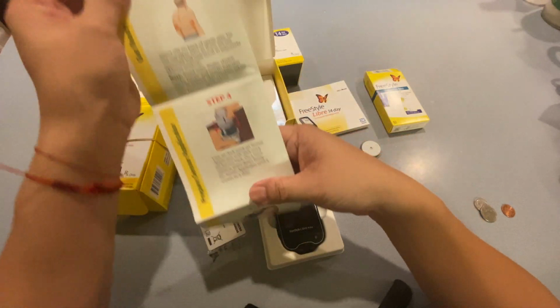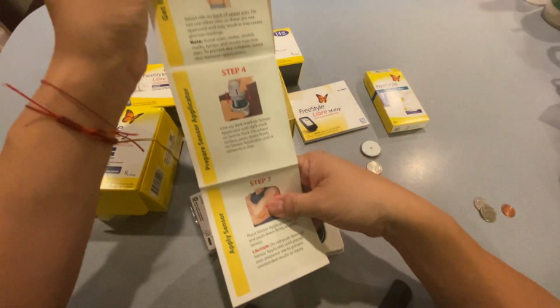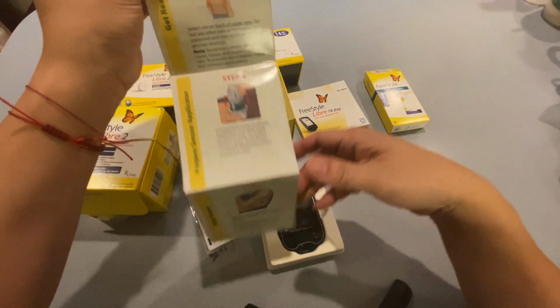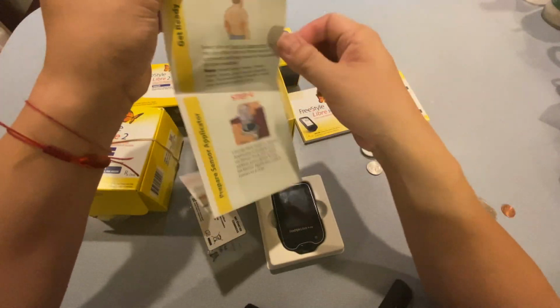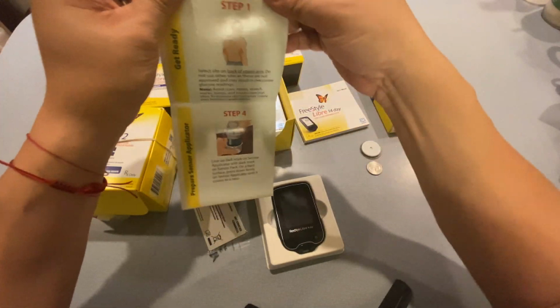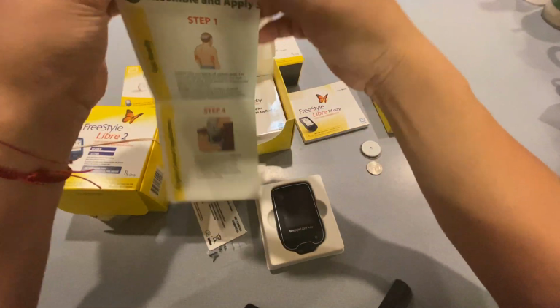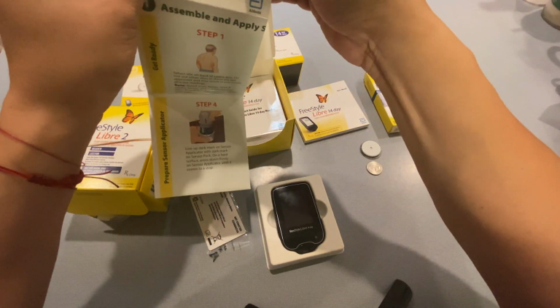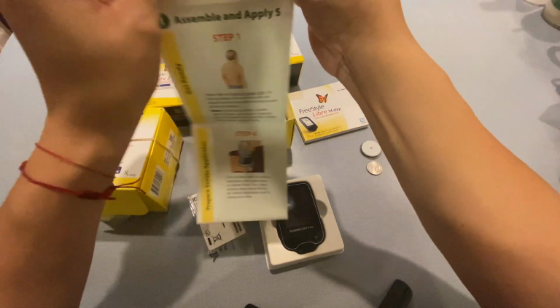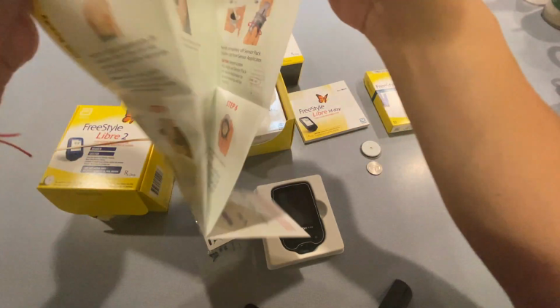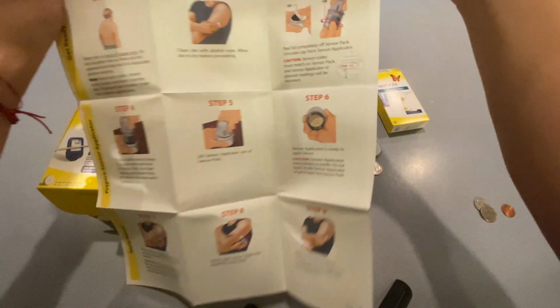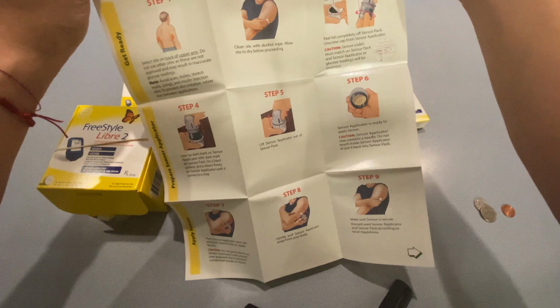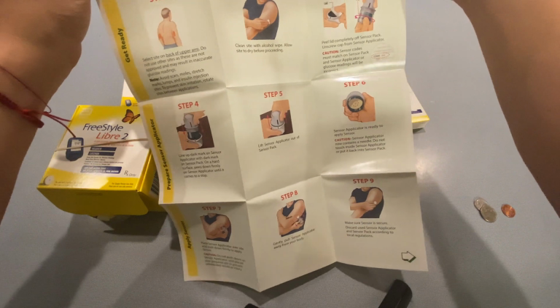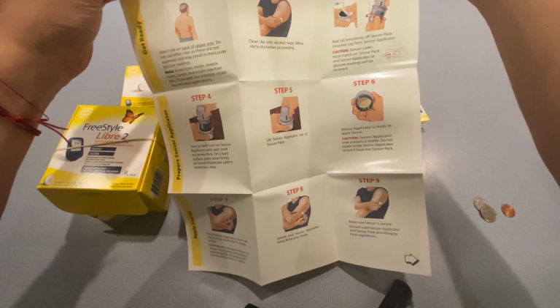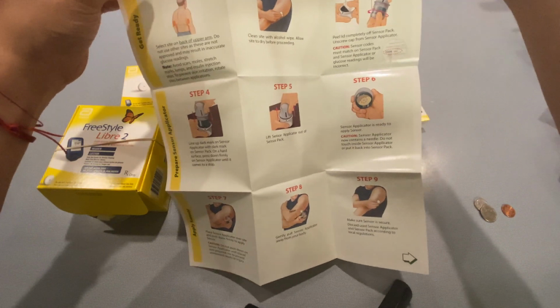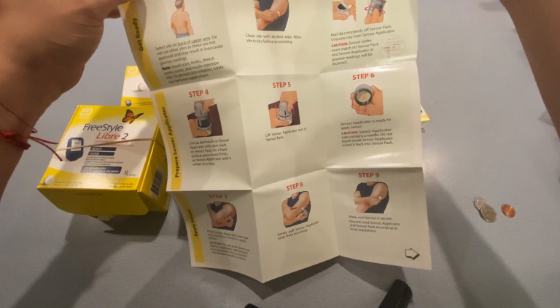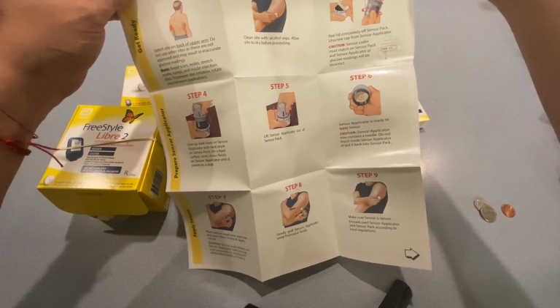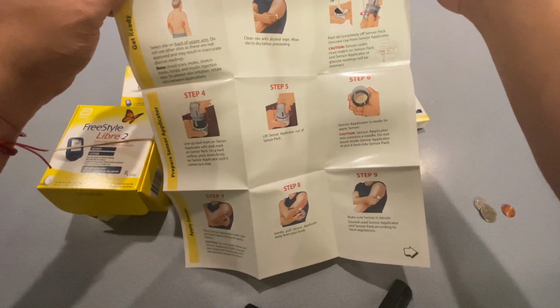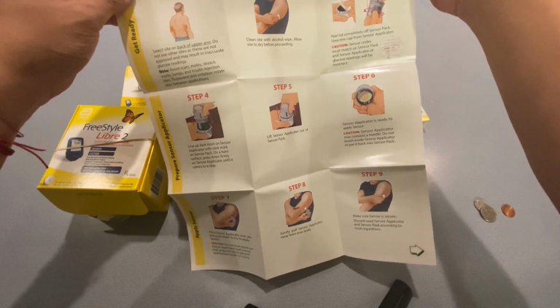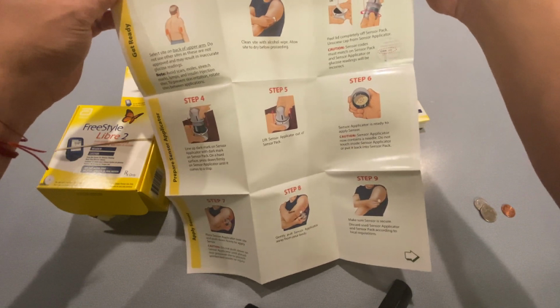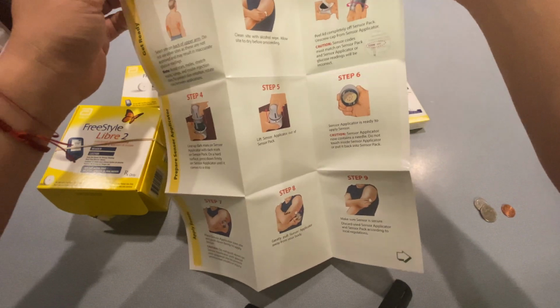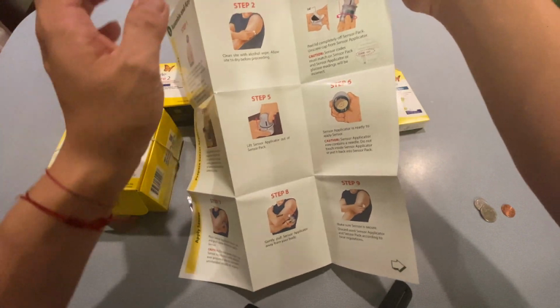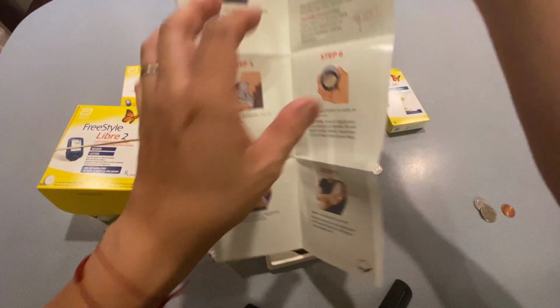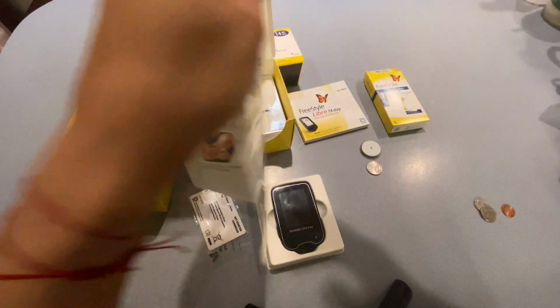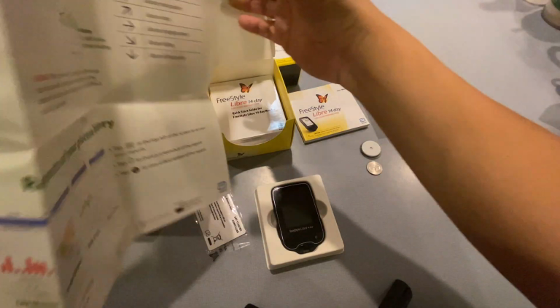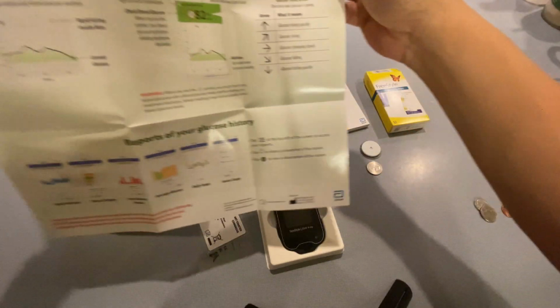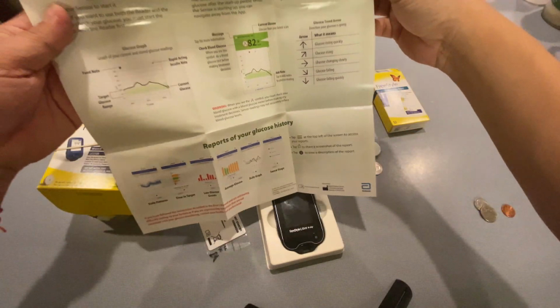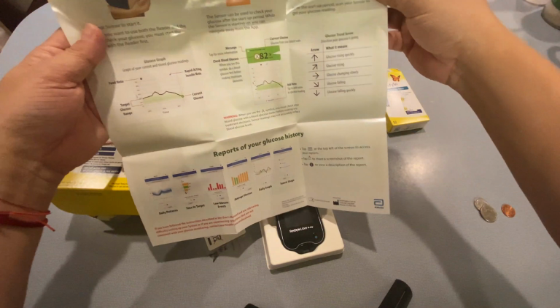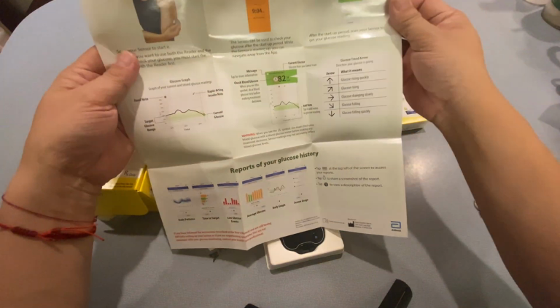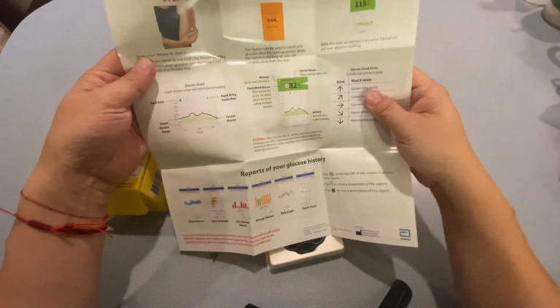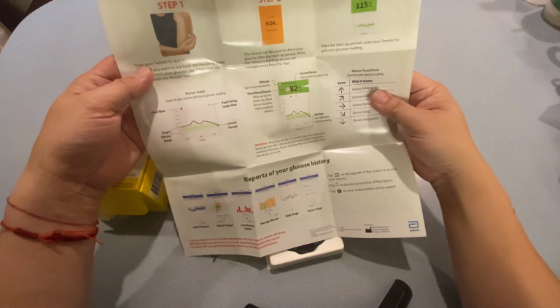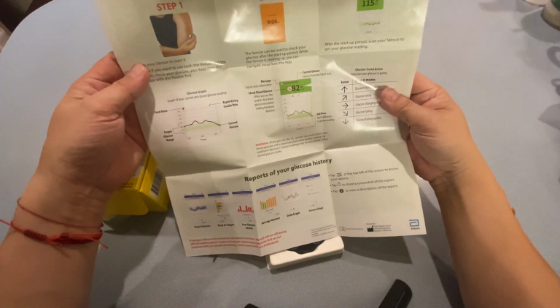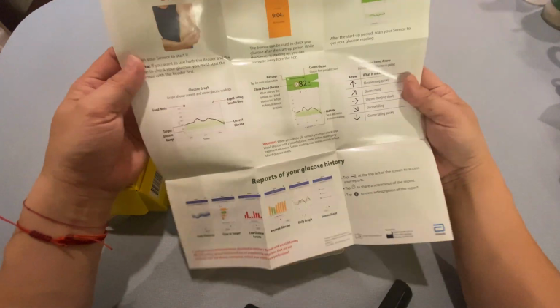If you just want to get started and you're tech savvy, there's a quick start guide: Step 1 through 9 tells you how to do it.